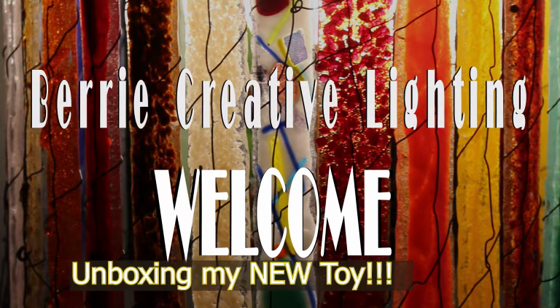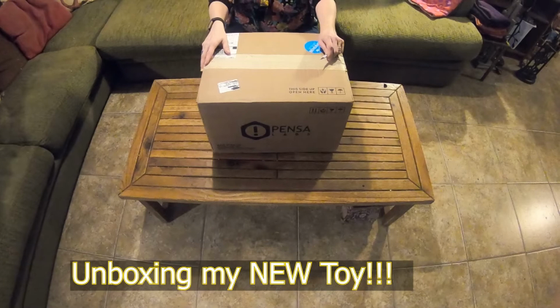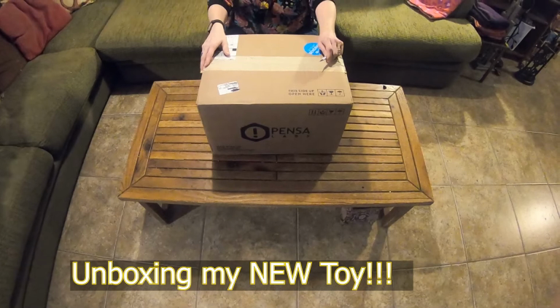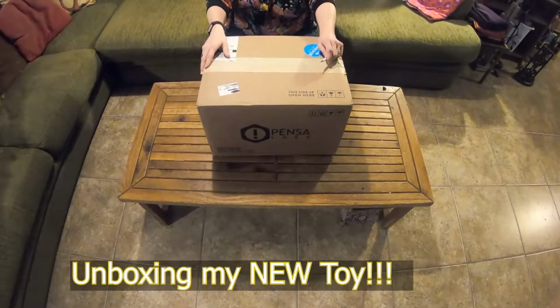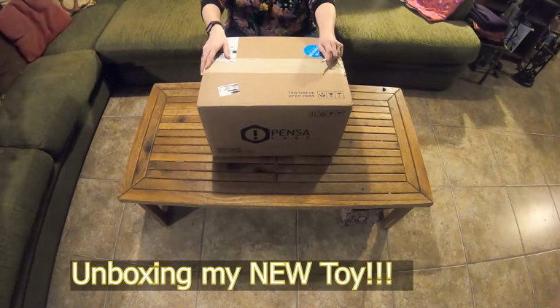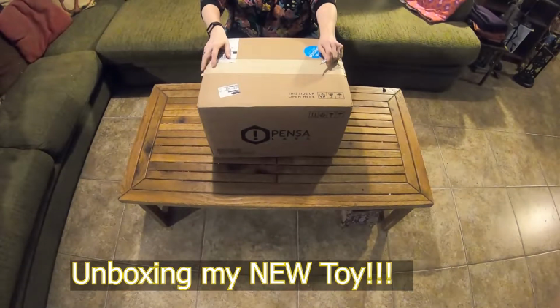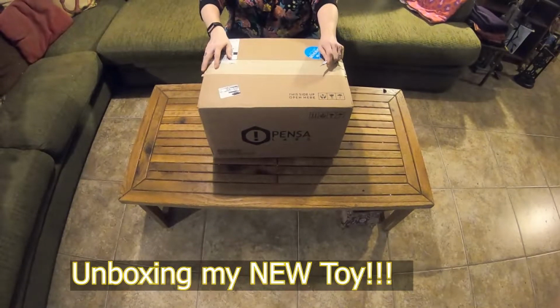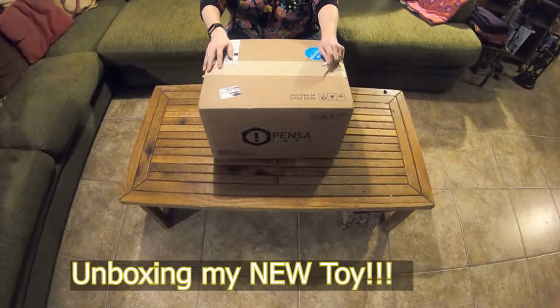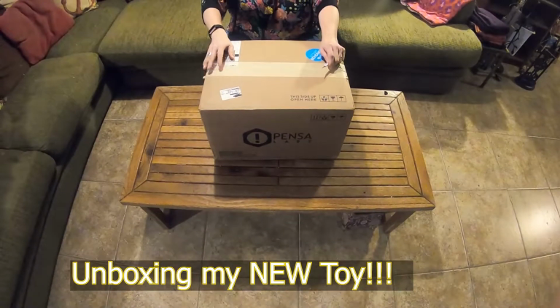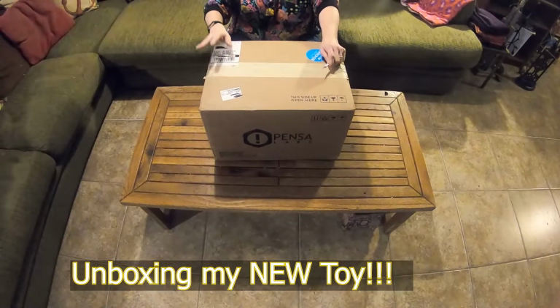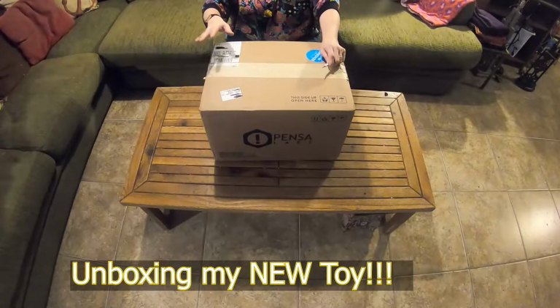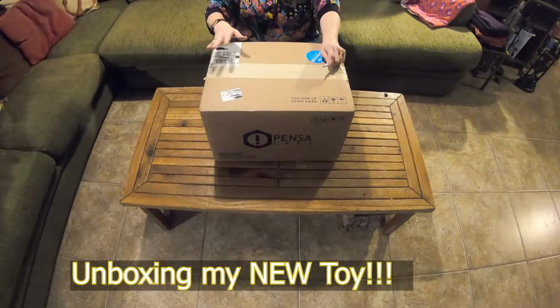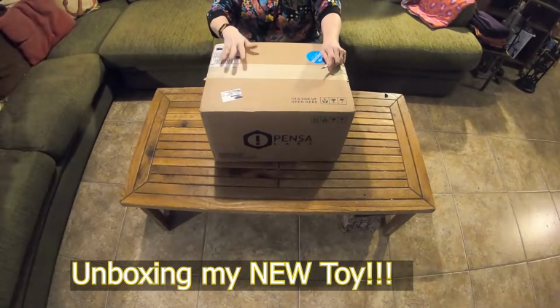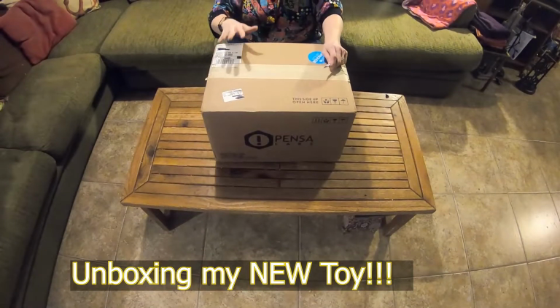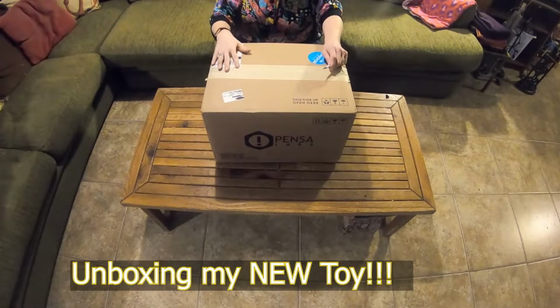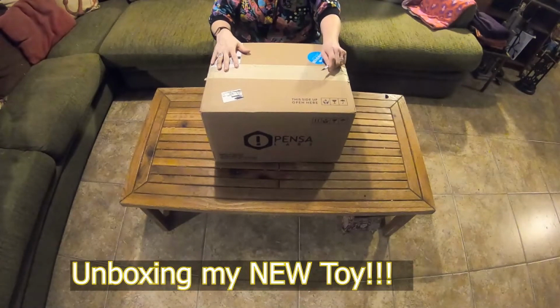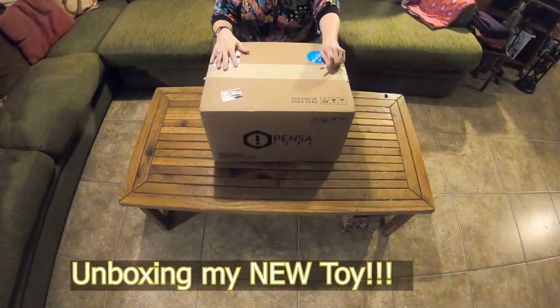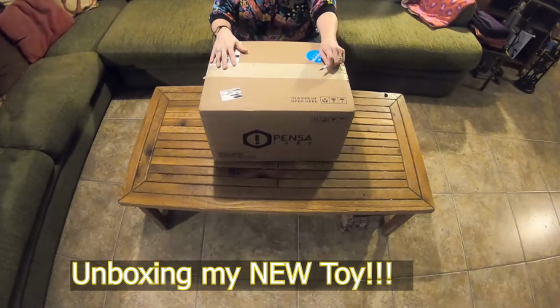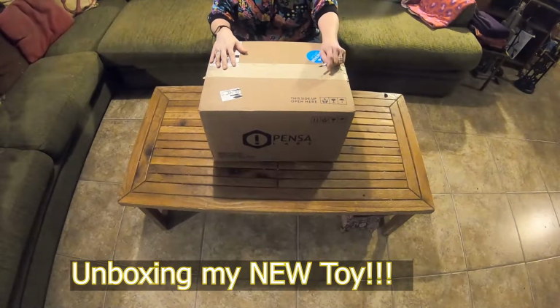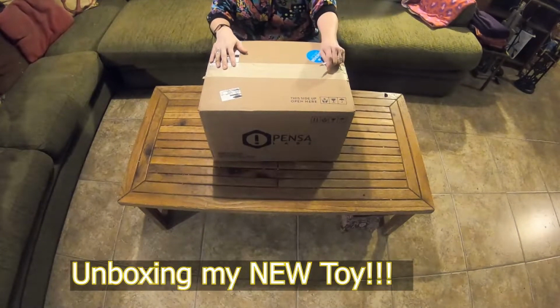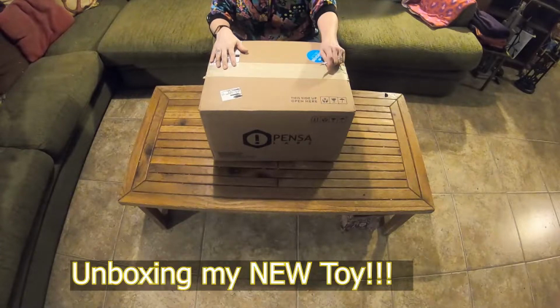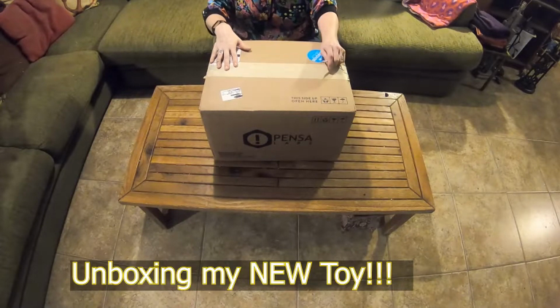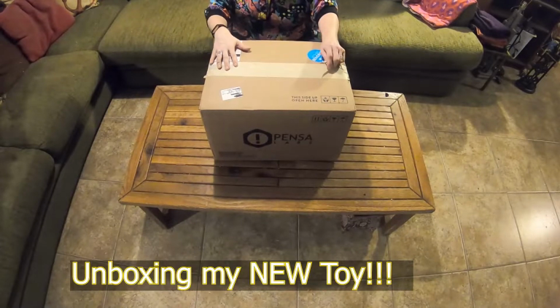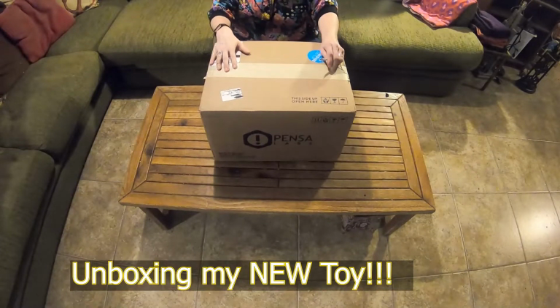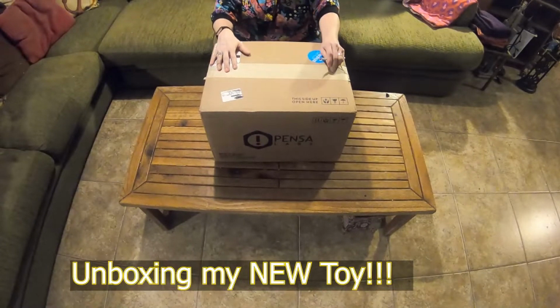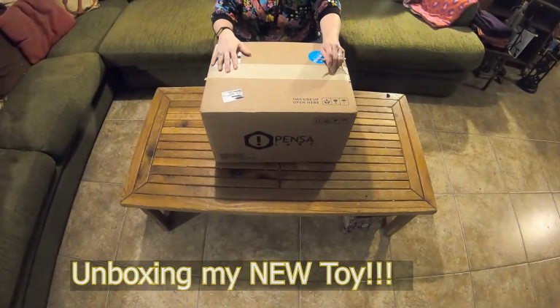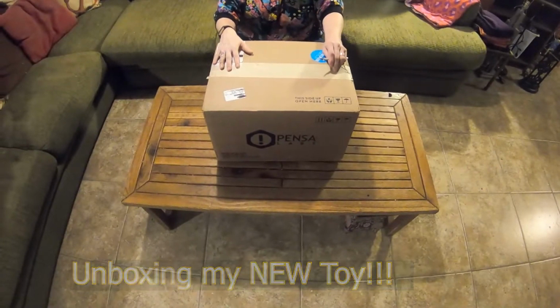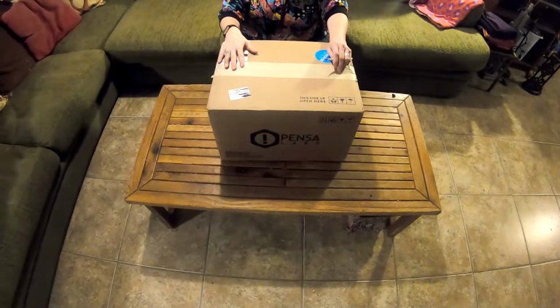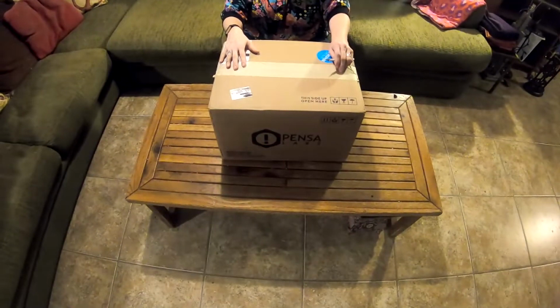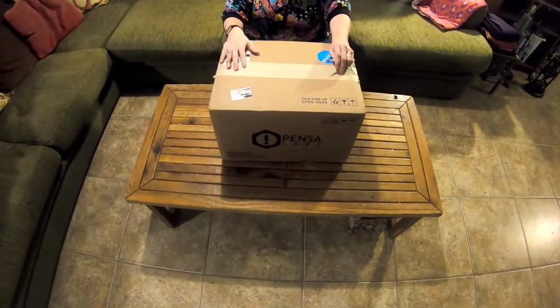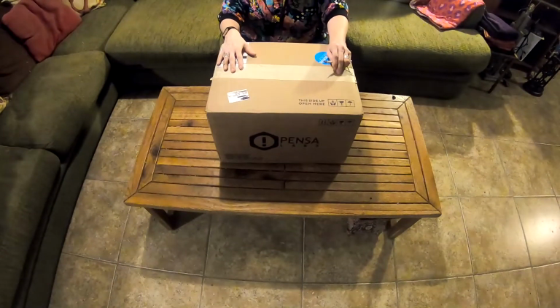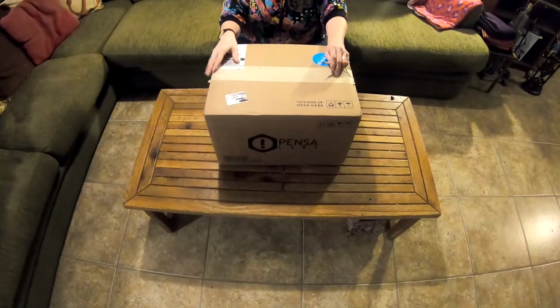Hi! I wanted to share the unboxing of my new toy that came all the way from Brooklyn, New York.